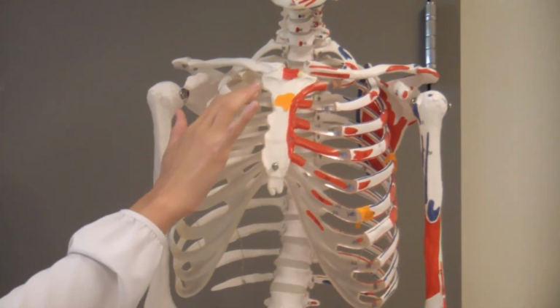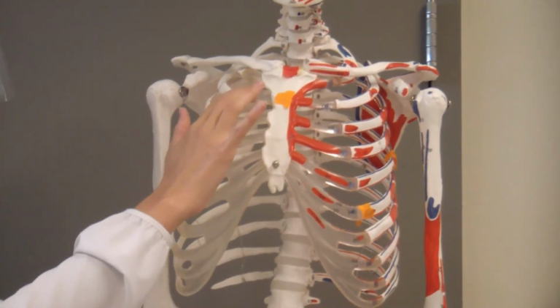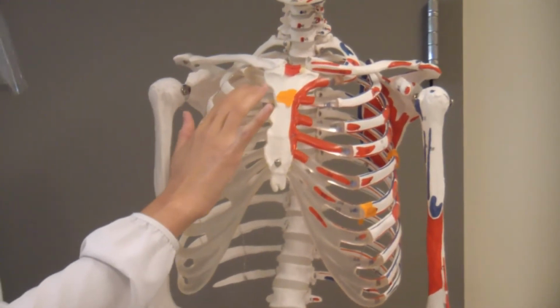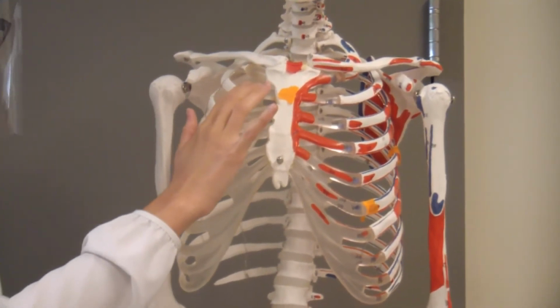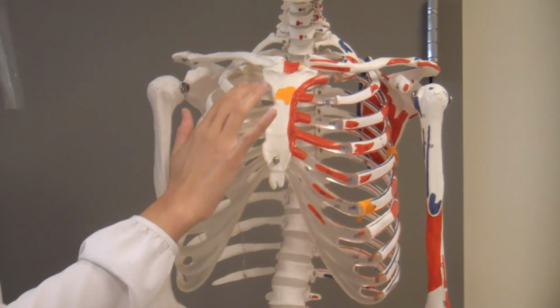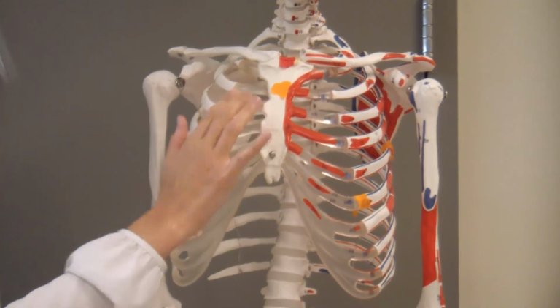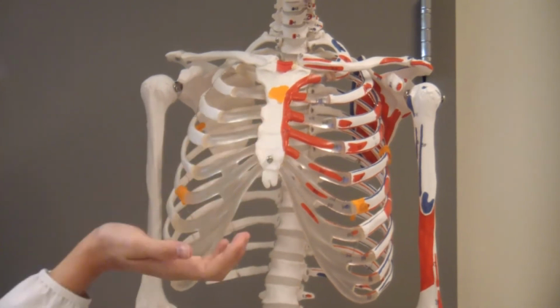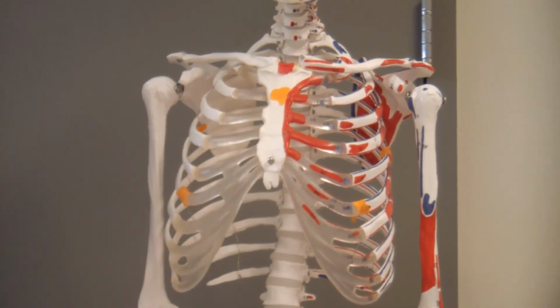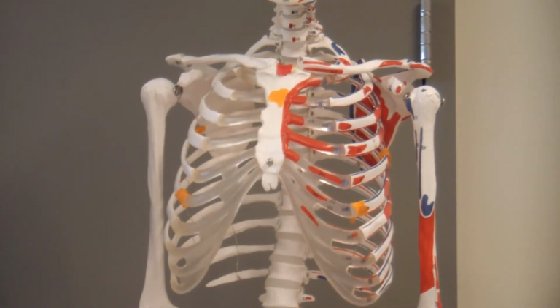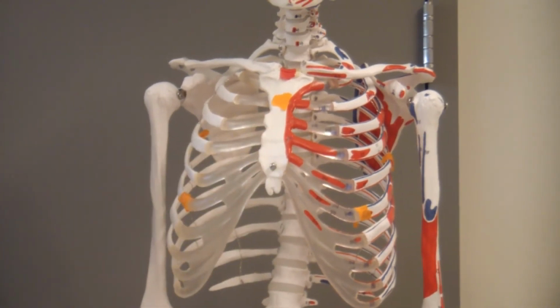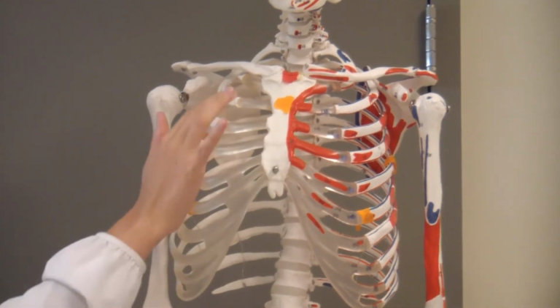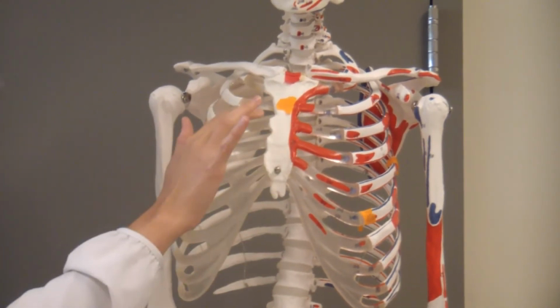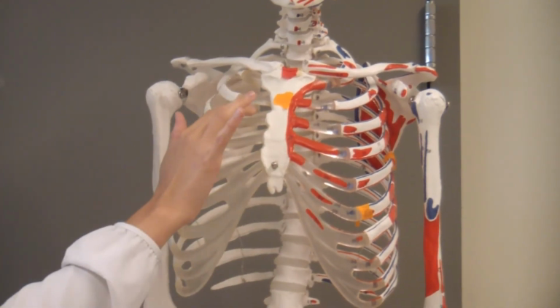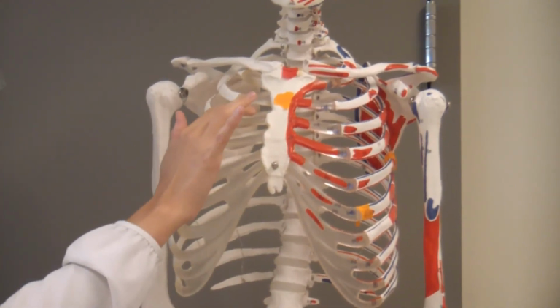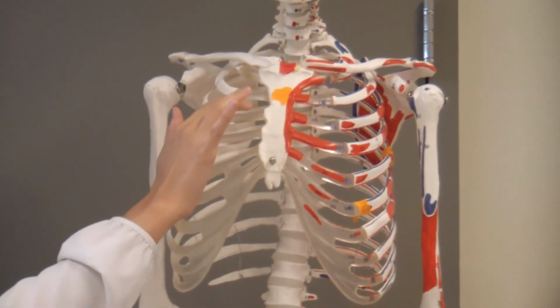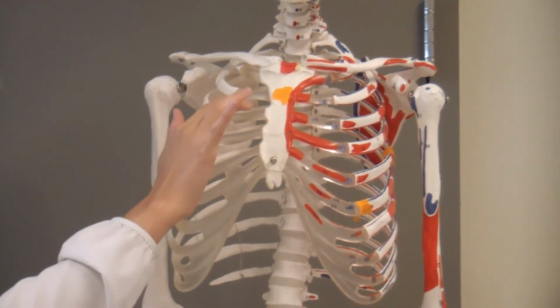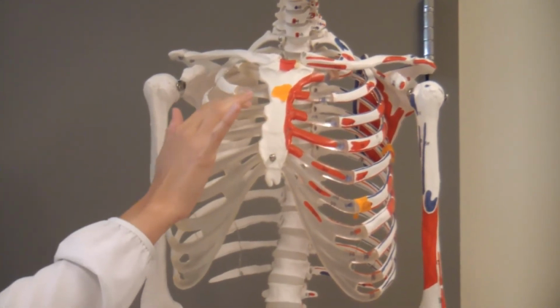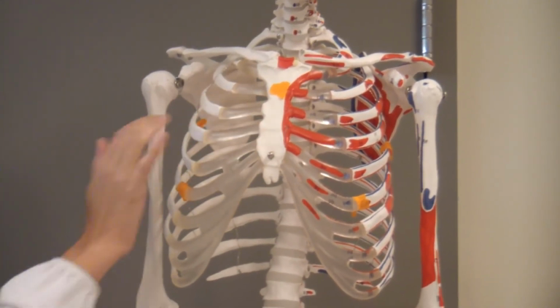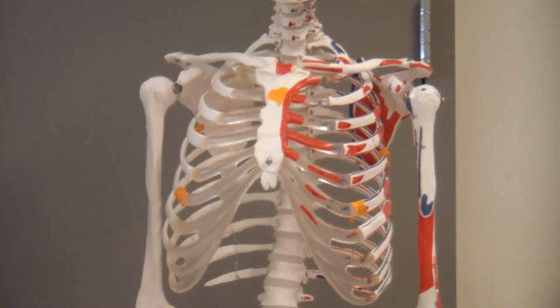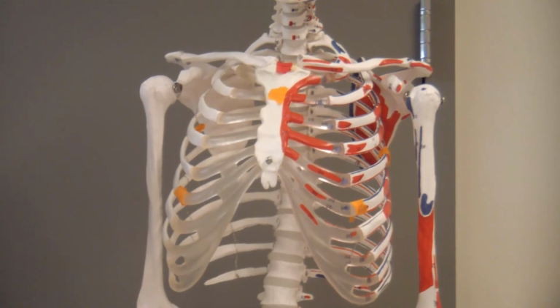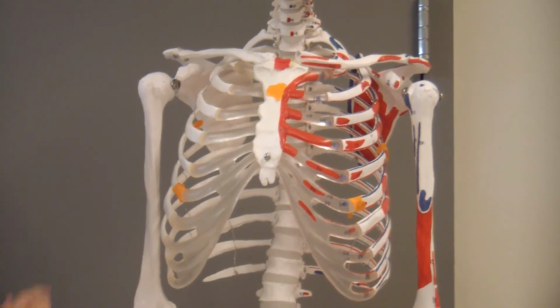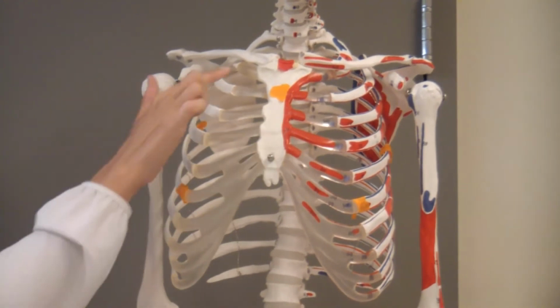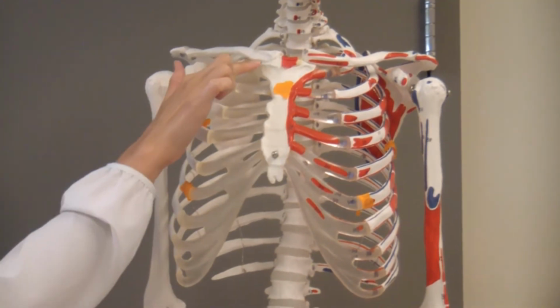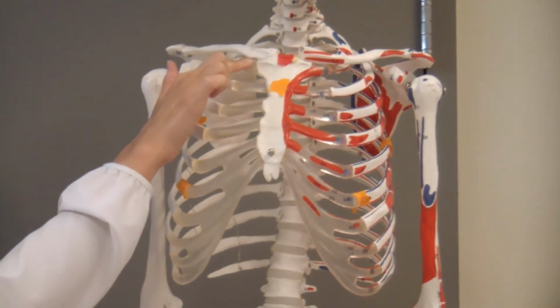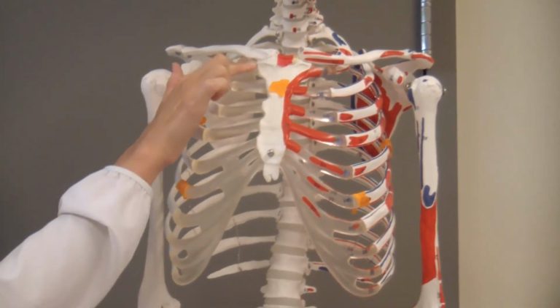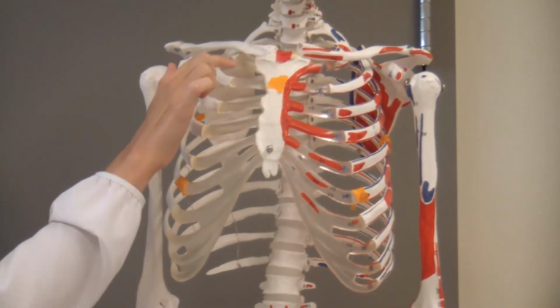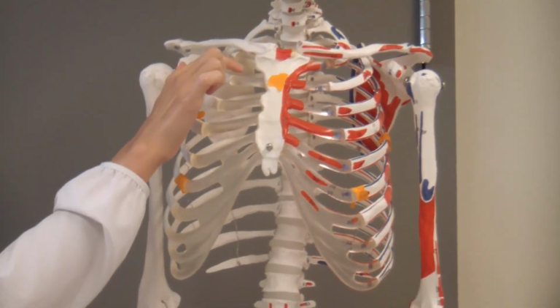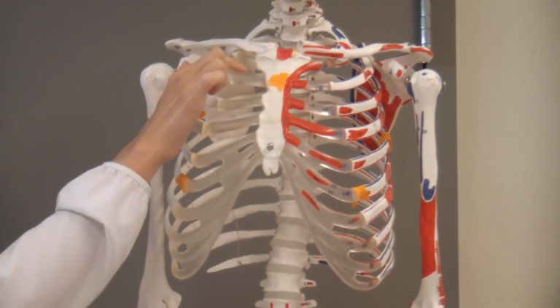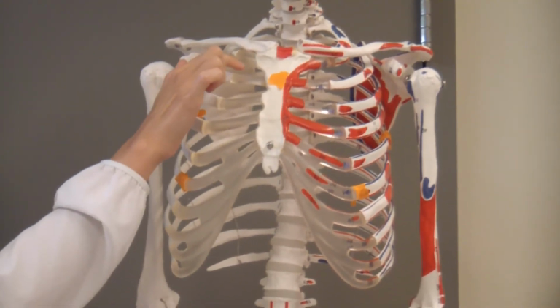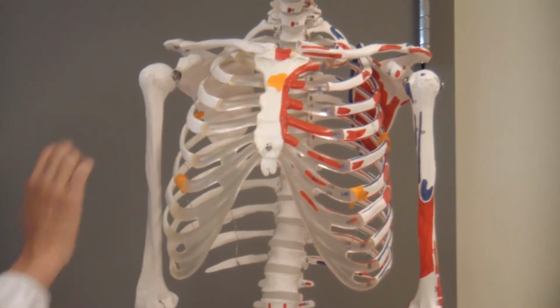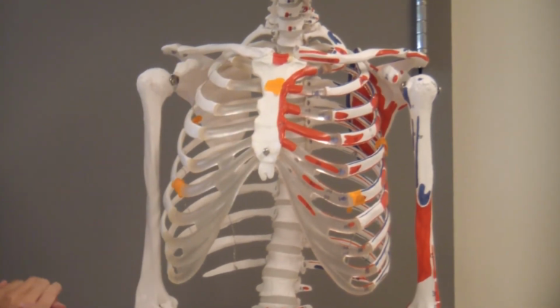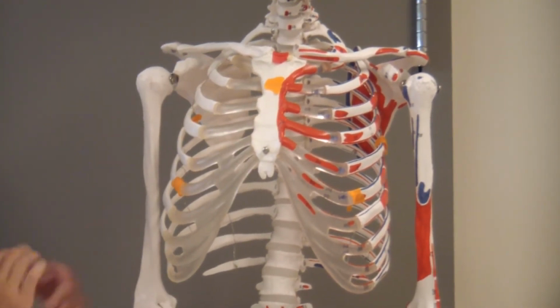Remember that for respiratory landmarks we are always looking for the rib. For cardiac landmarks we are always looking at the intercostal spaces. There is always a rib followed by an intercostal space.